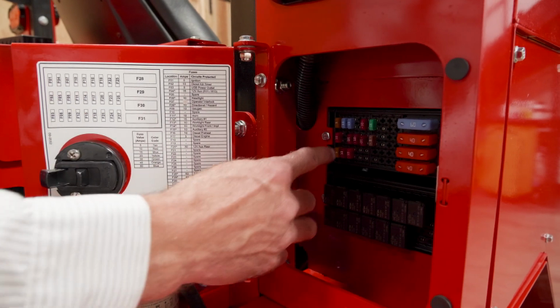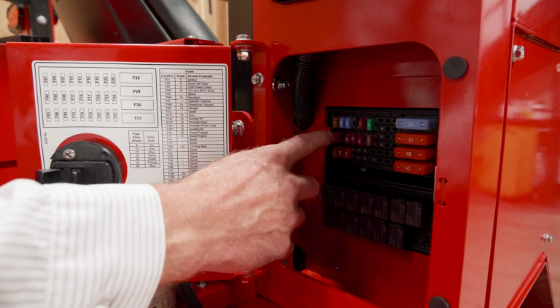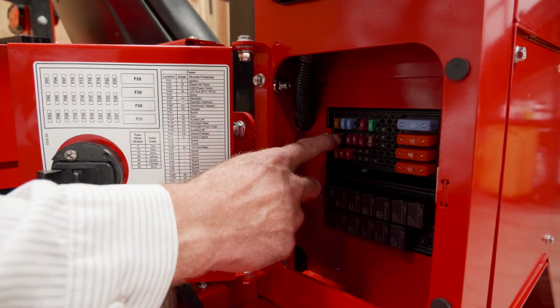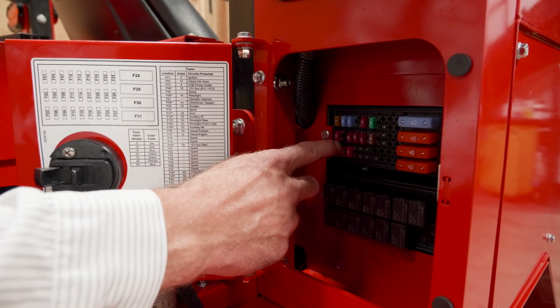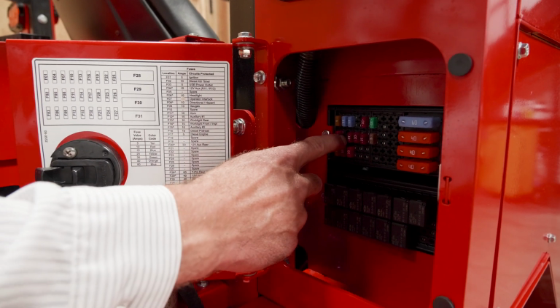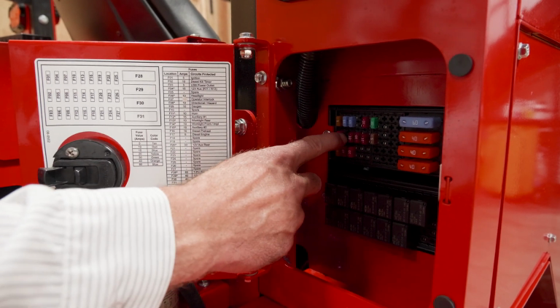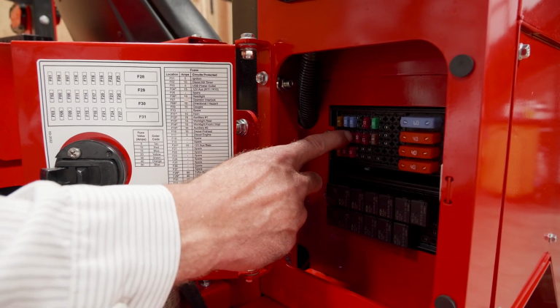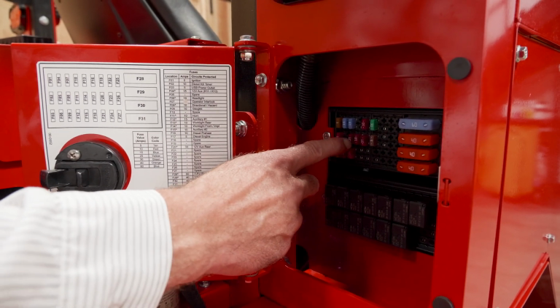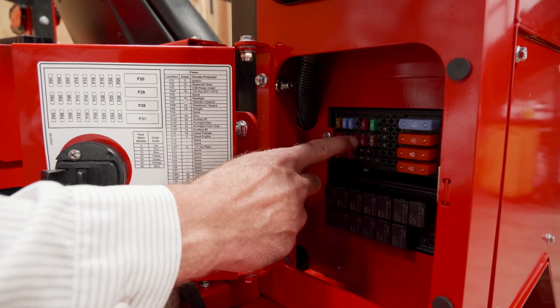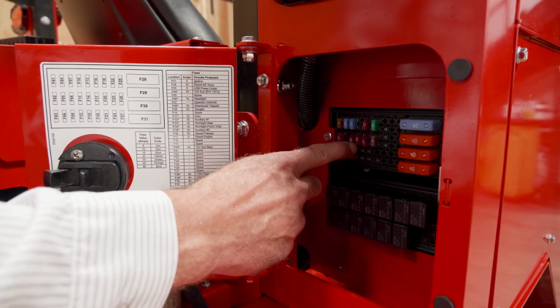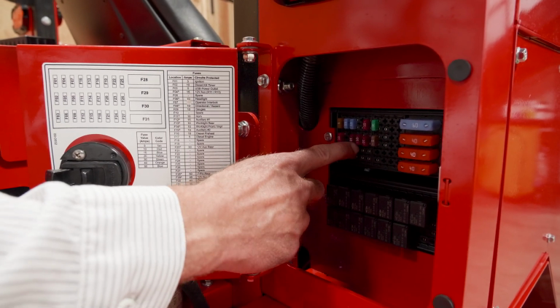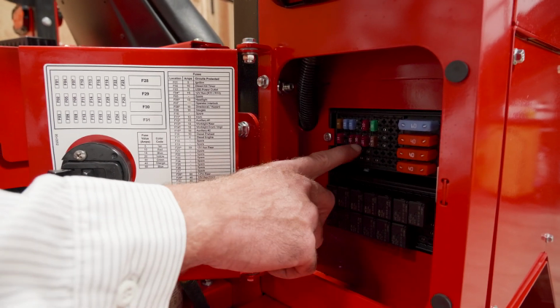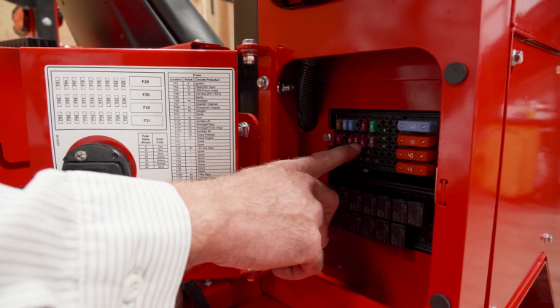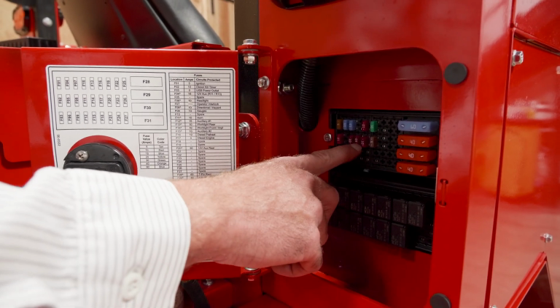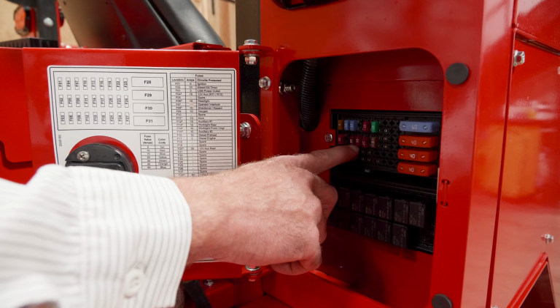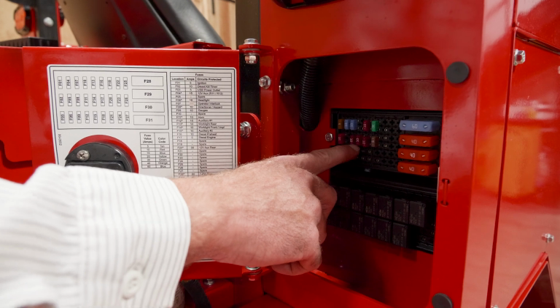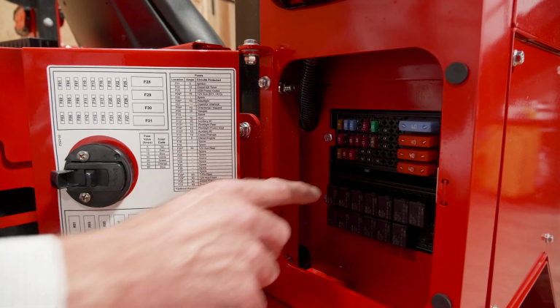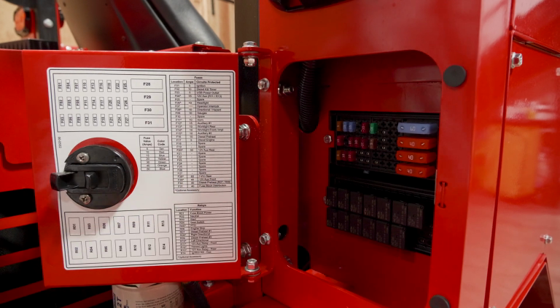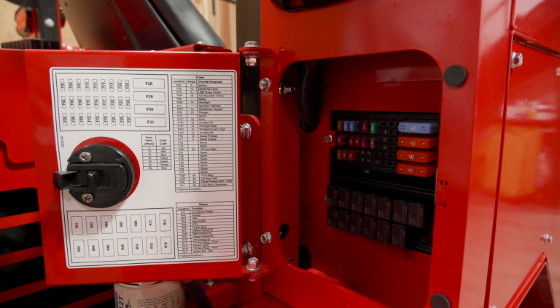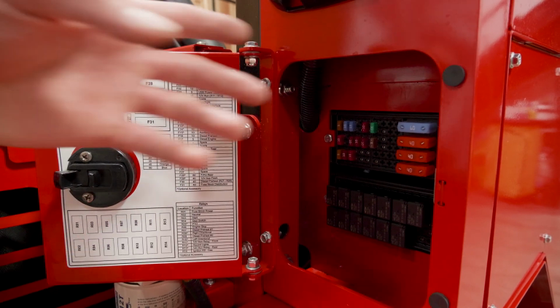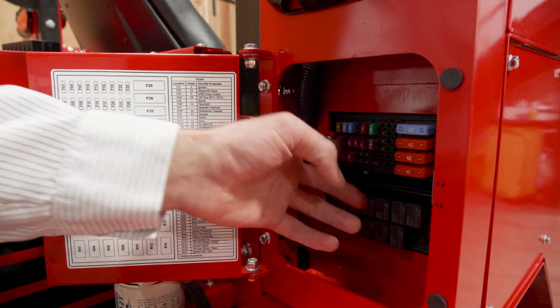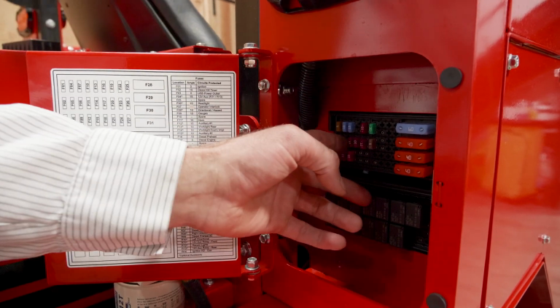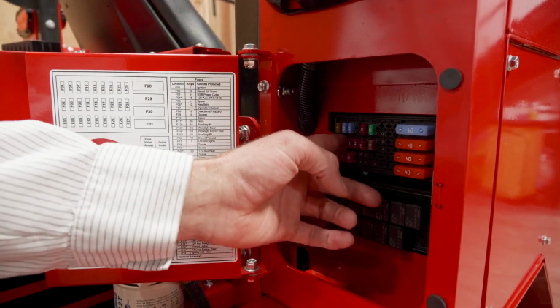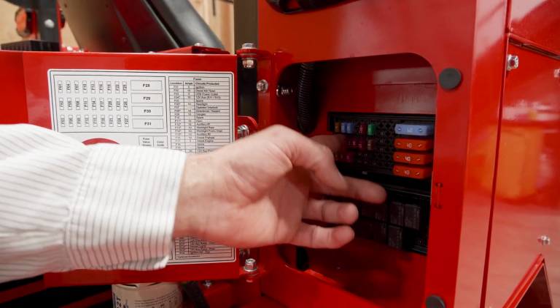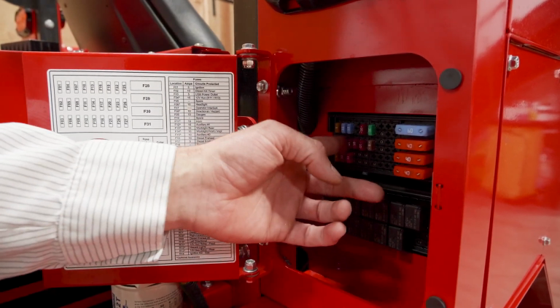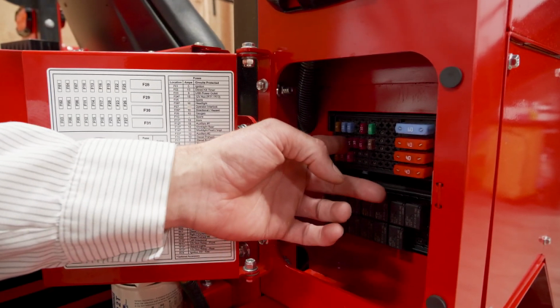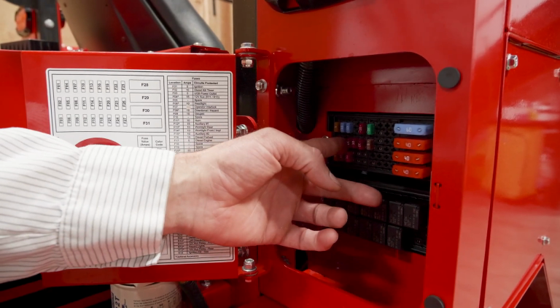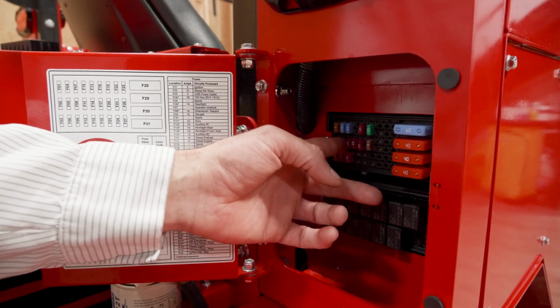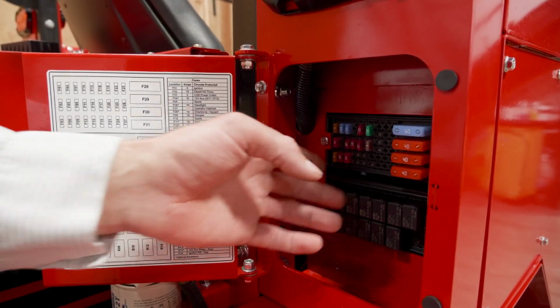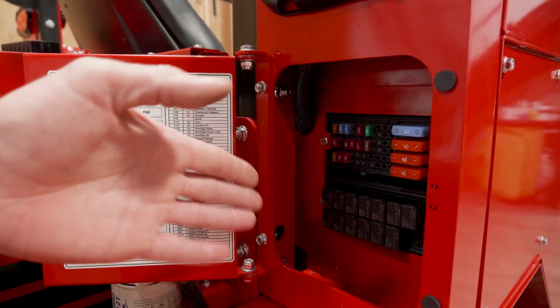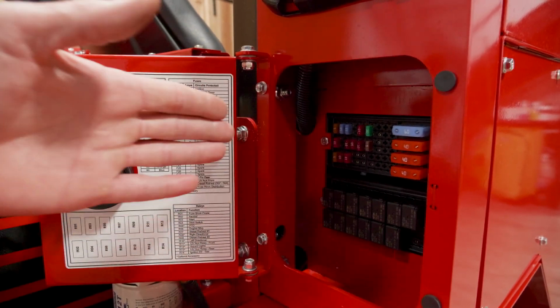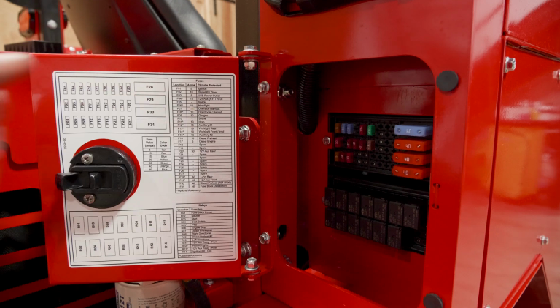So if you count 1, 2, 3, 4 — it's this fuse right here. Even if there's no fuse in the spot, still count it.